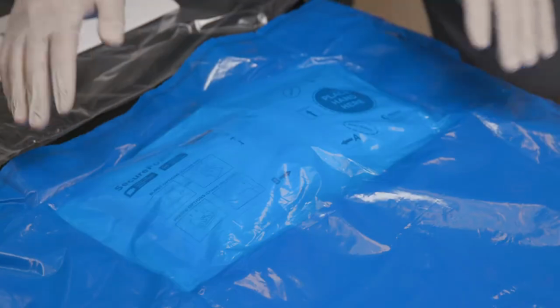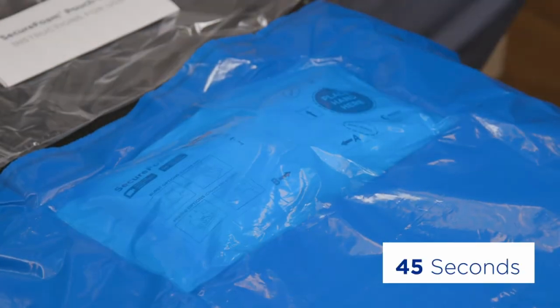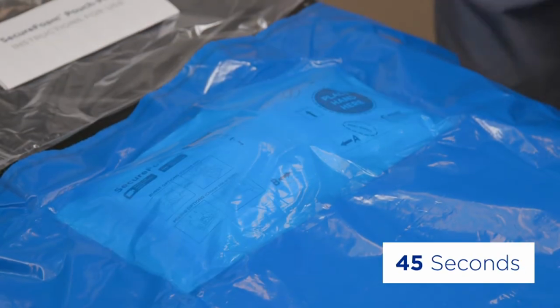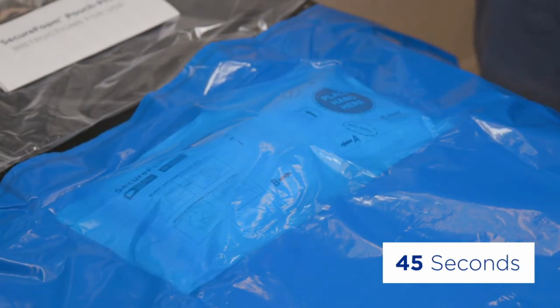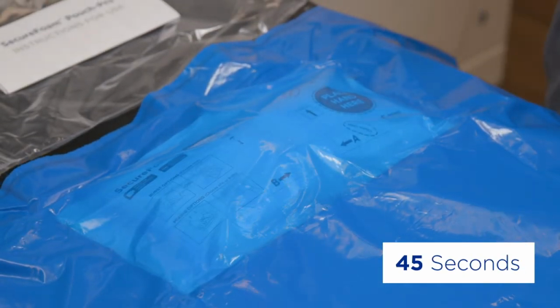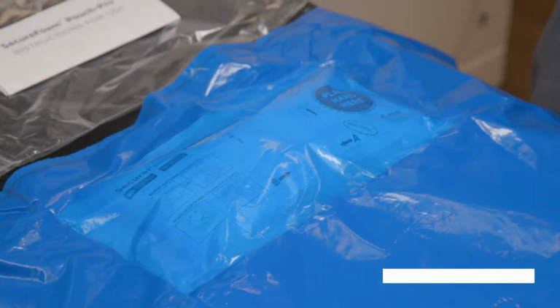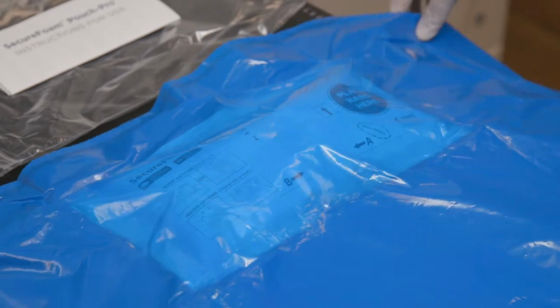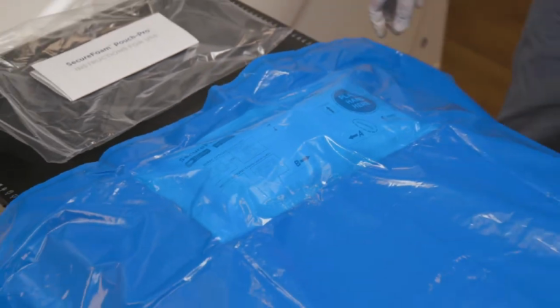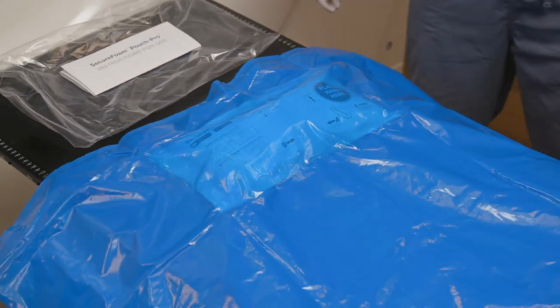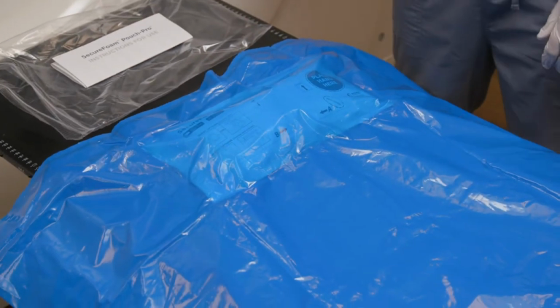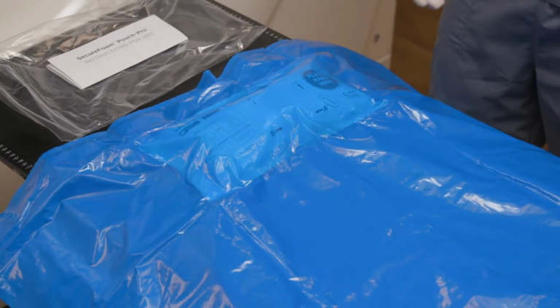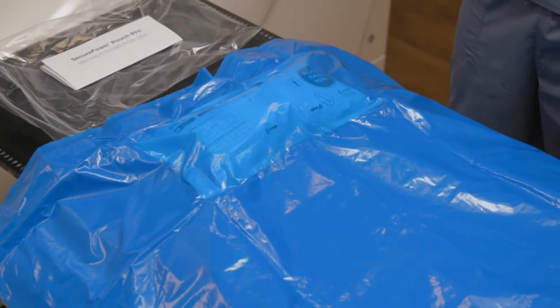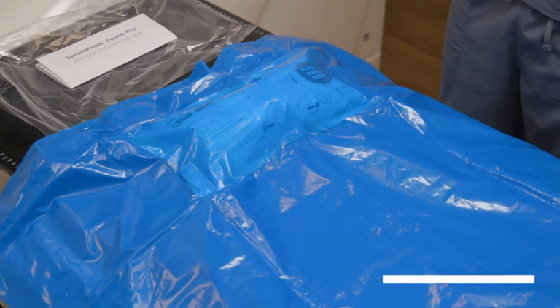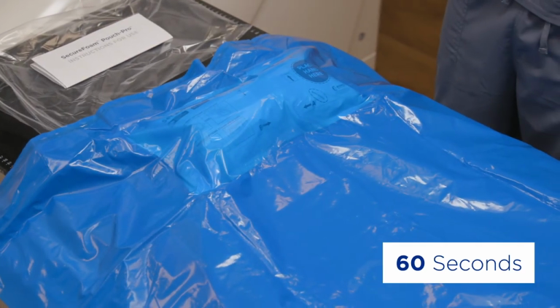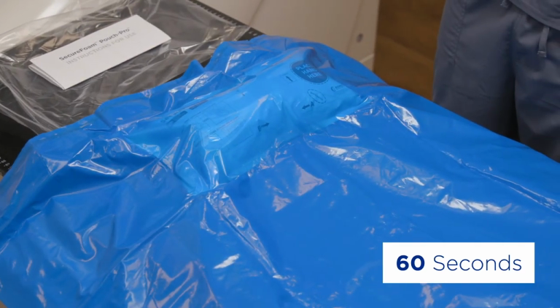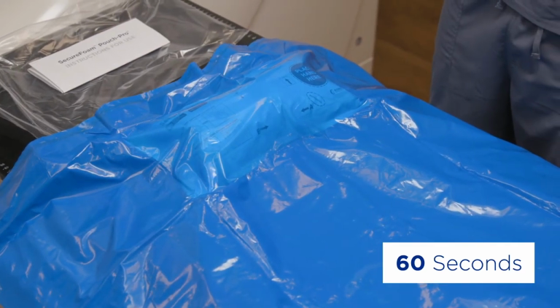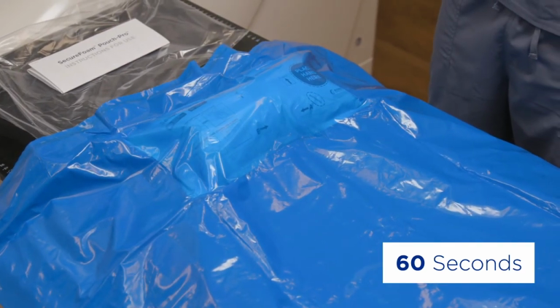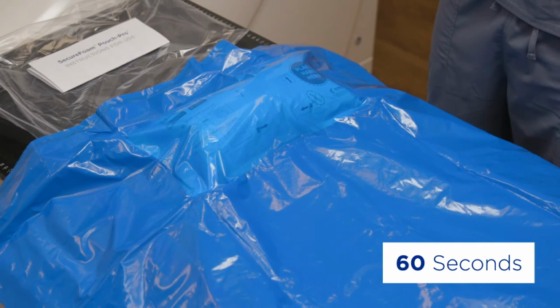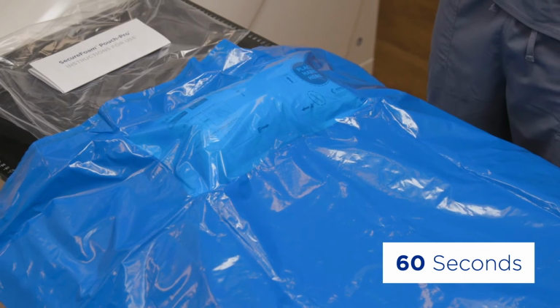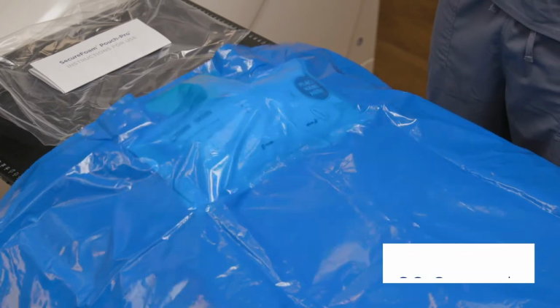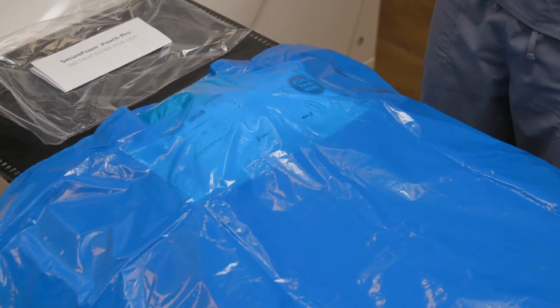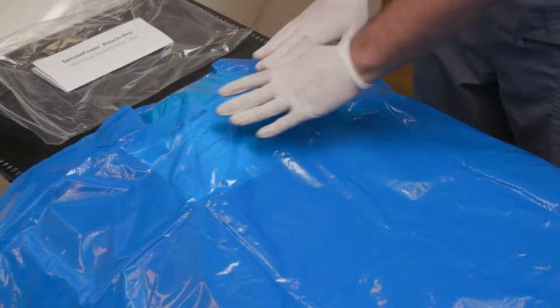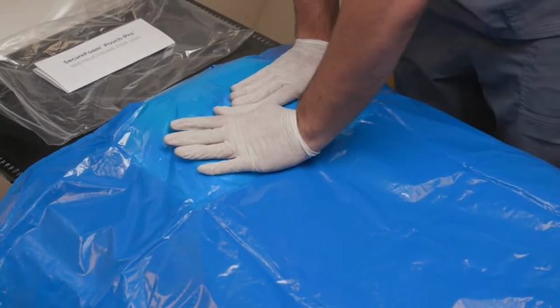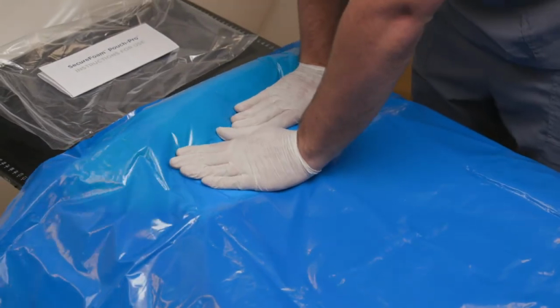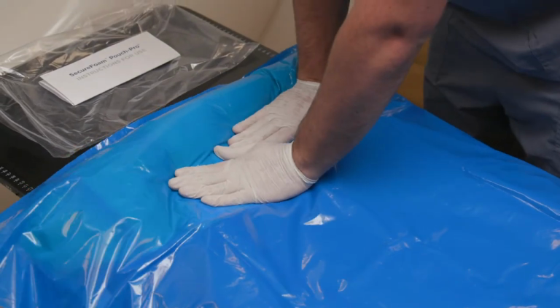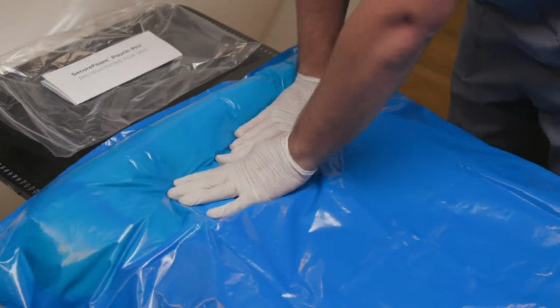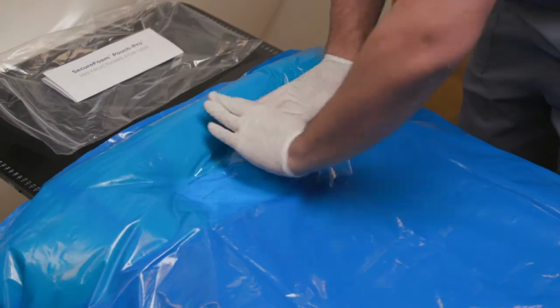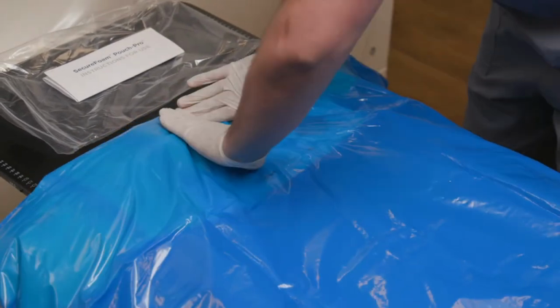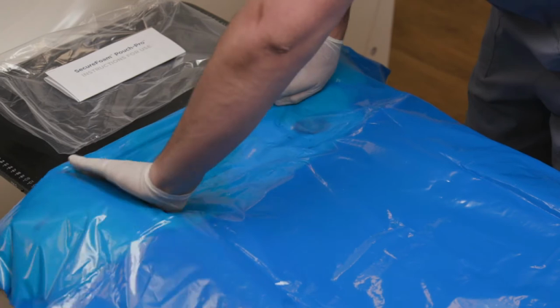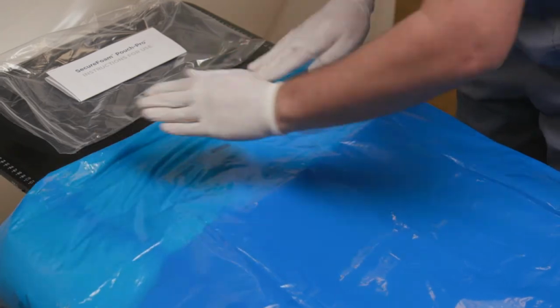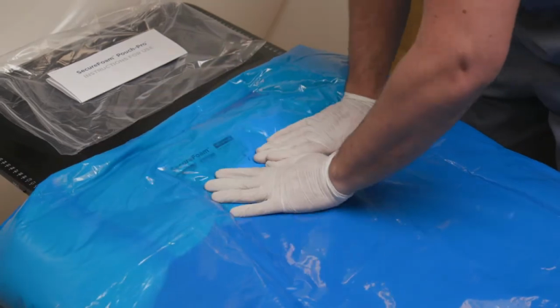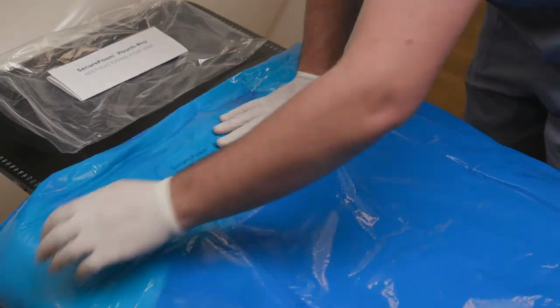About 45 seconds after breaking the seal, the bag will begin to feel warm. Then, about 60 seconds after breaking the seal, the inner pouch will burst, releasing its contents into the foaming bag. Quickly push all the contents from the pouch into the foaming bag.